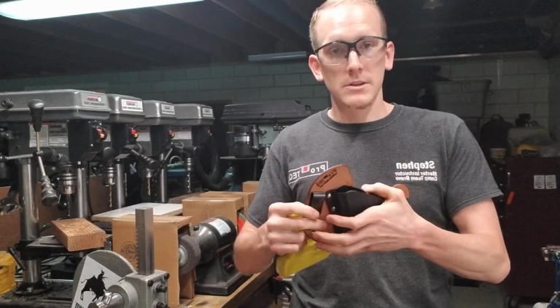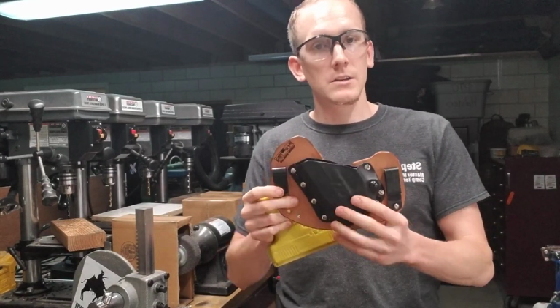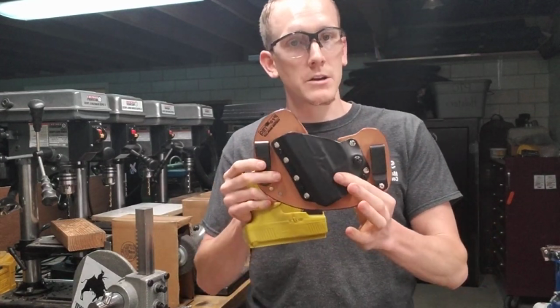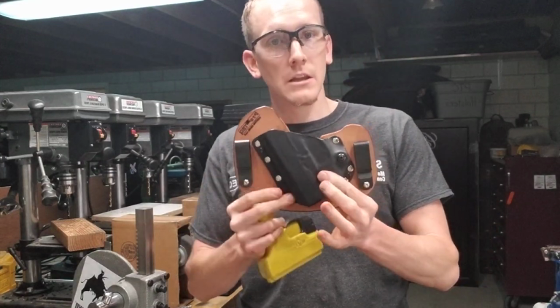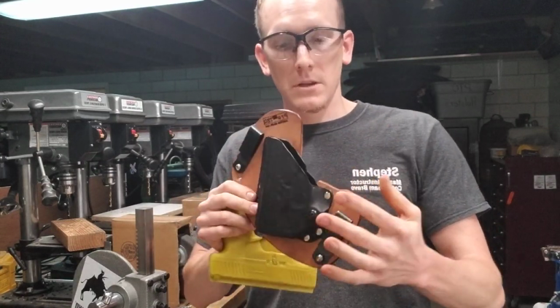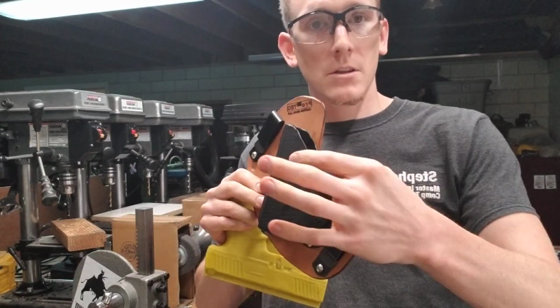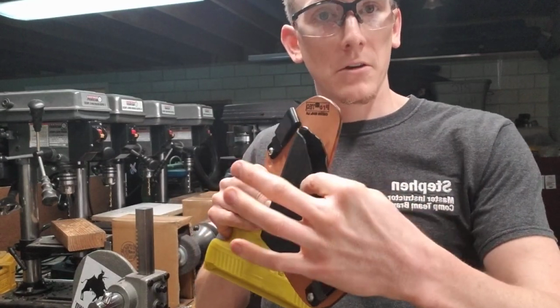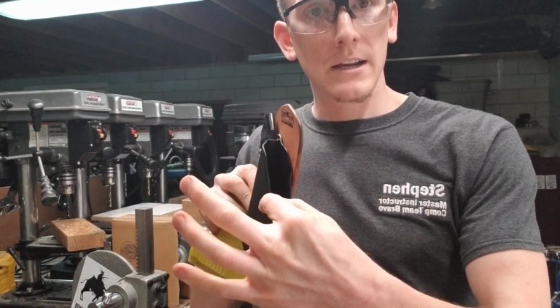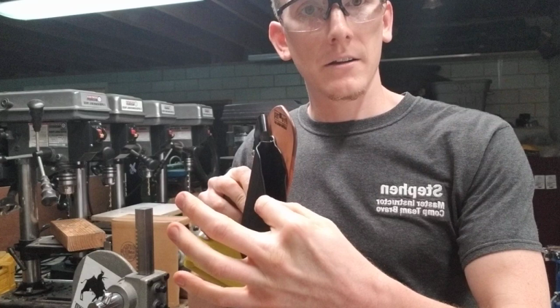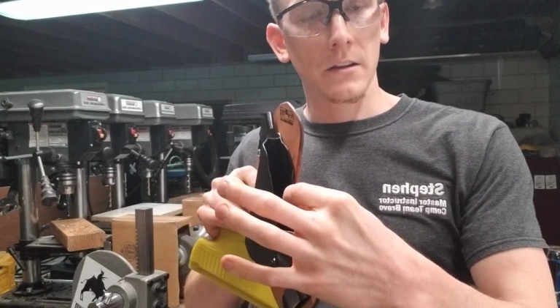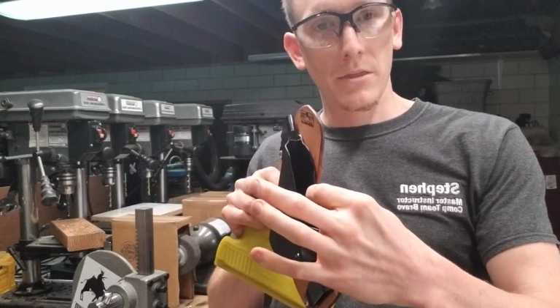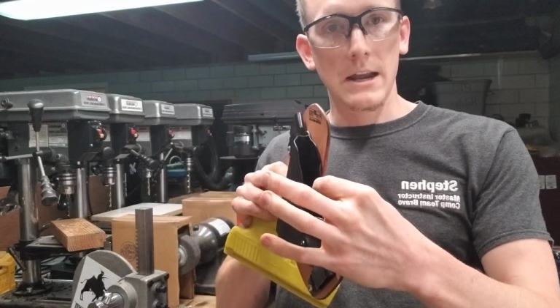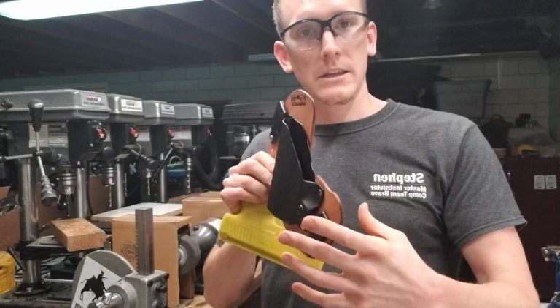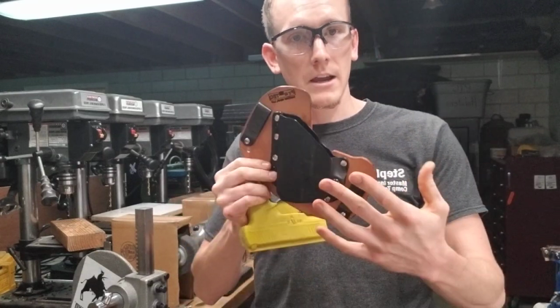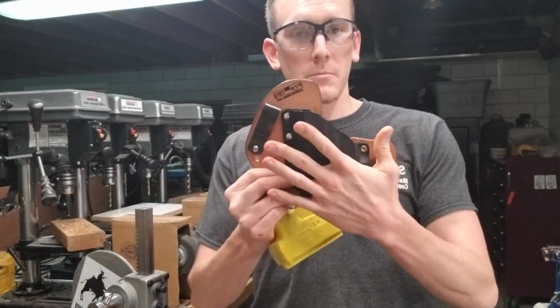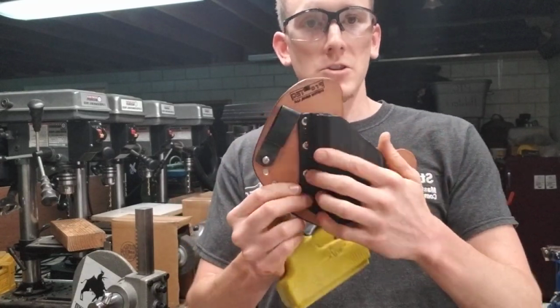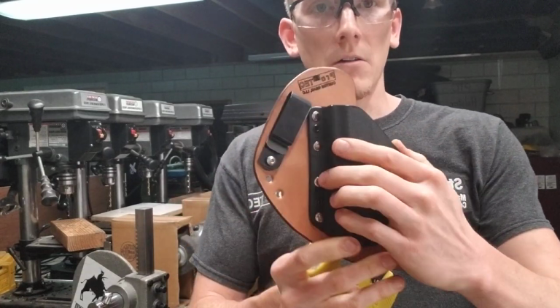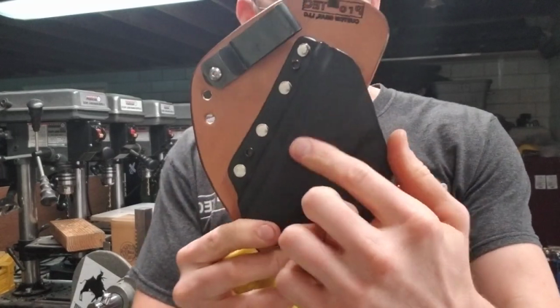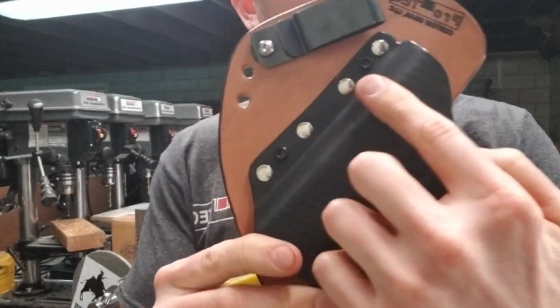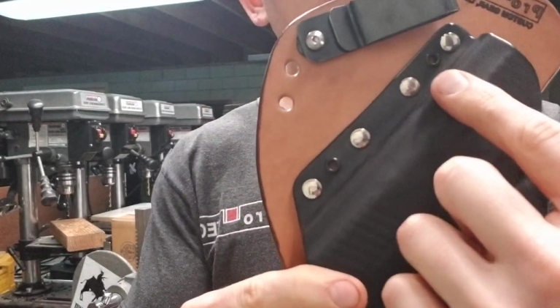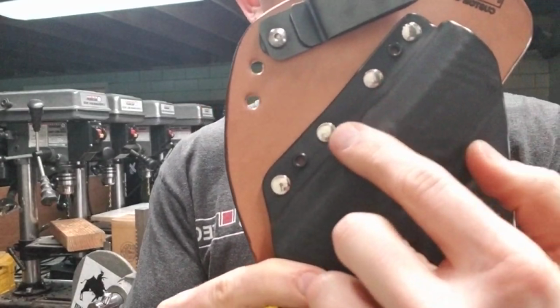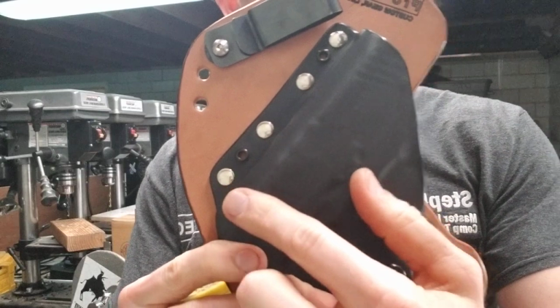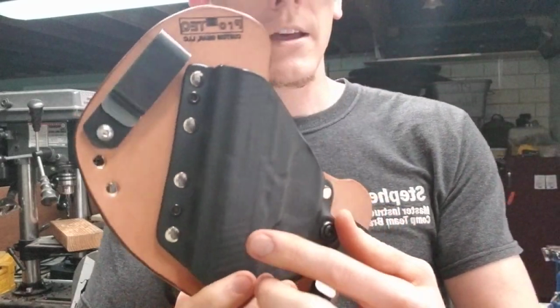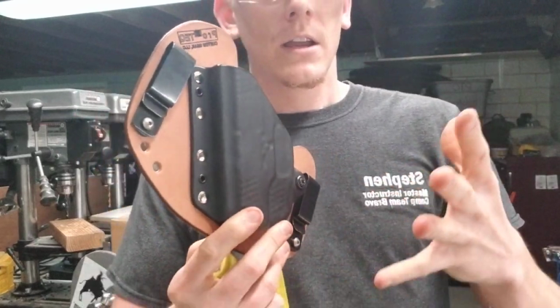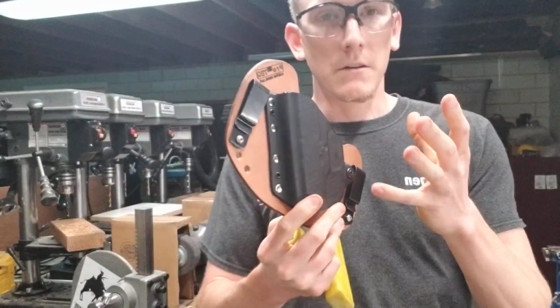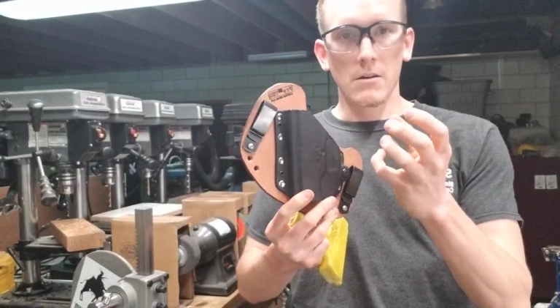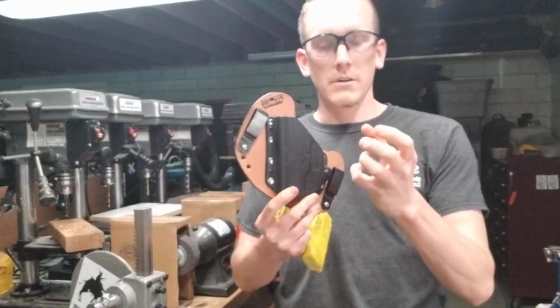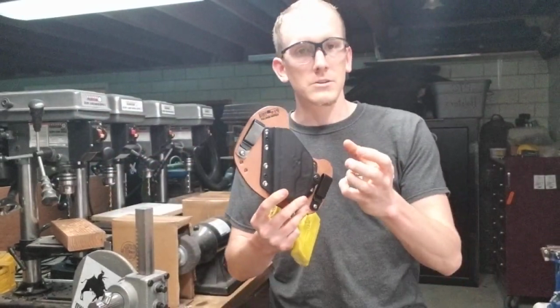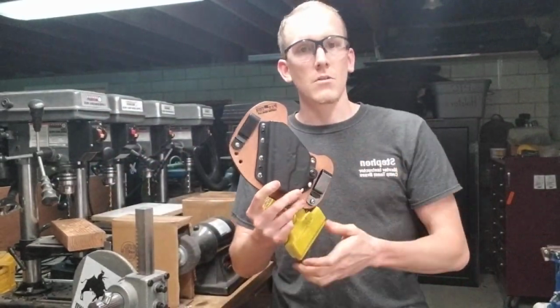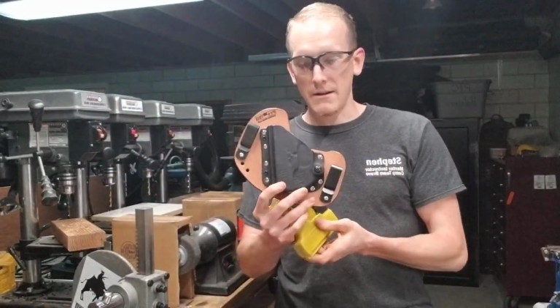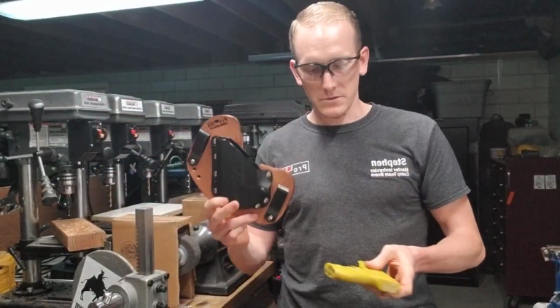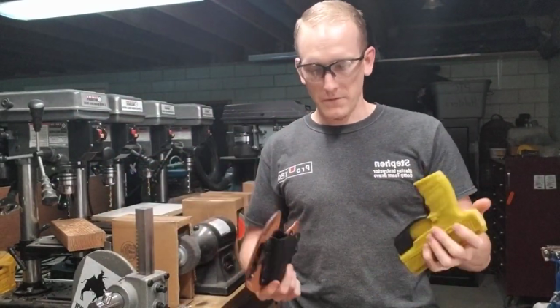We use Kydex 100. We use thicker Kydex on the outside and a little bit thinner Kydex on the inside. That shell, which is eyeleted and riveted all together, gives it a very, very strong platform to go from.